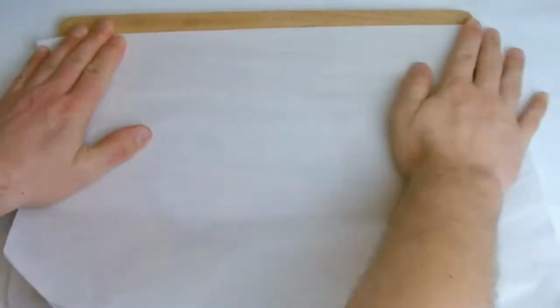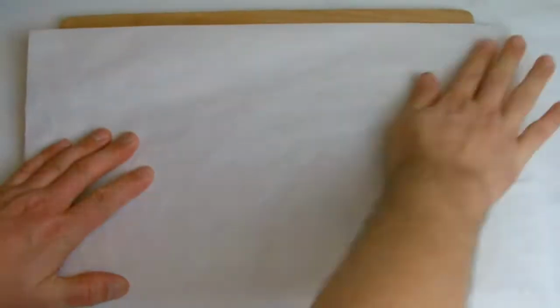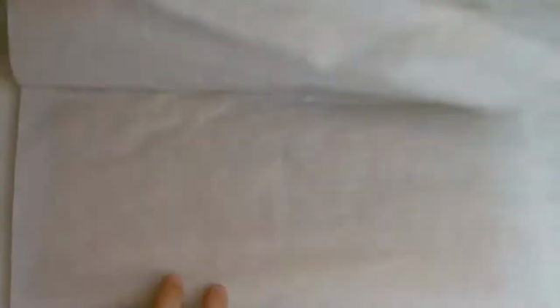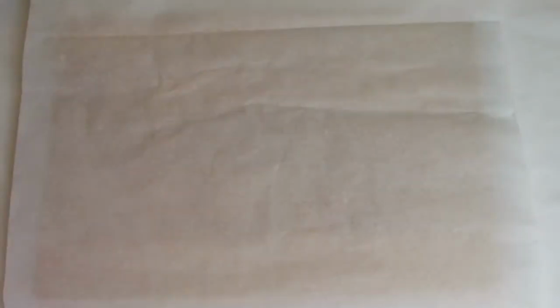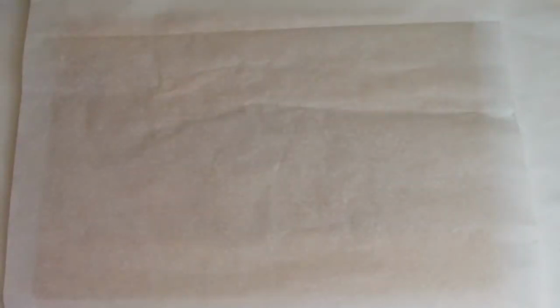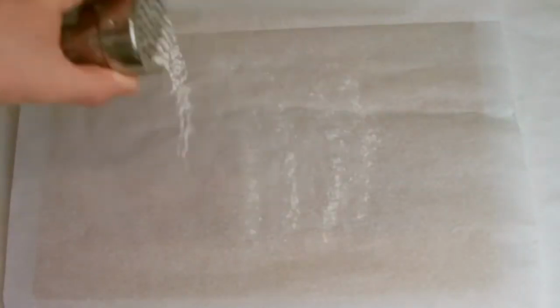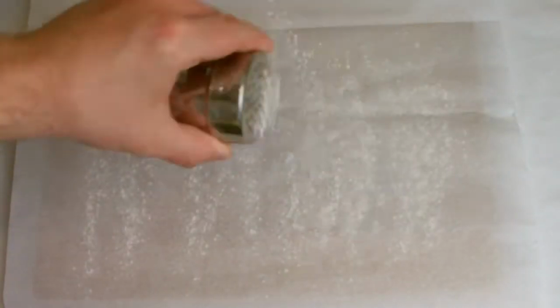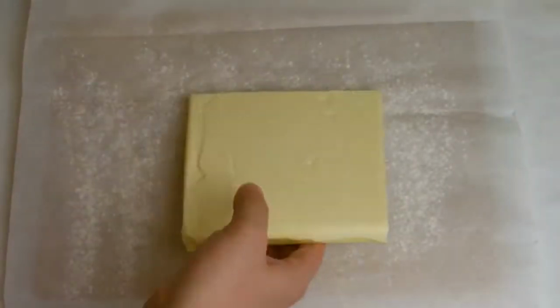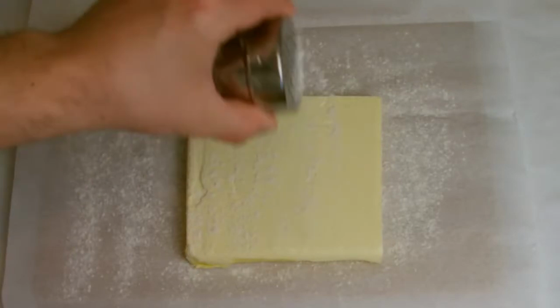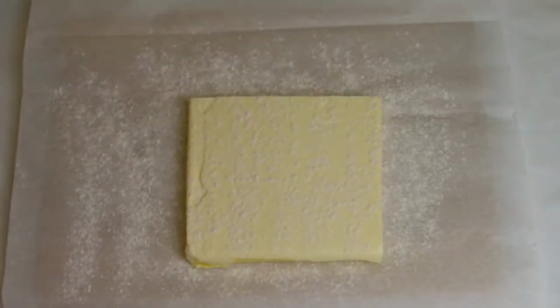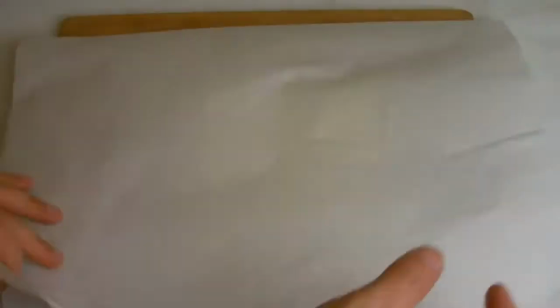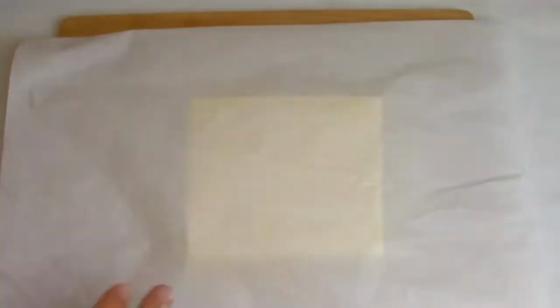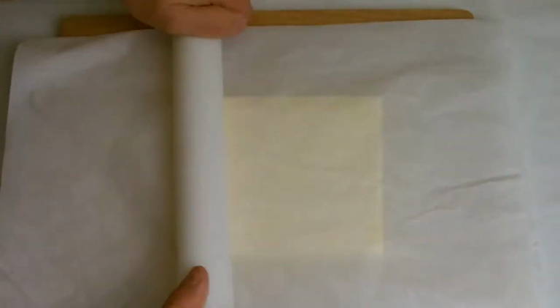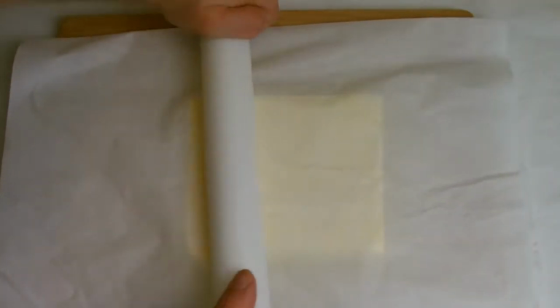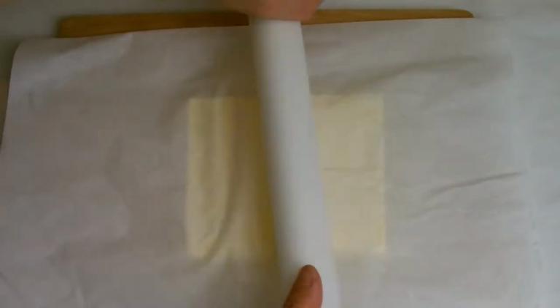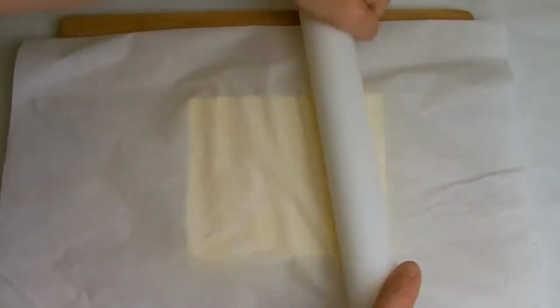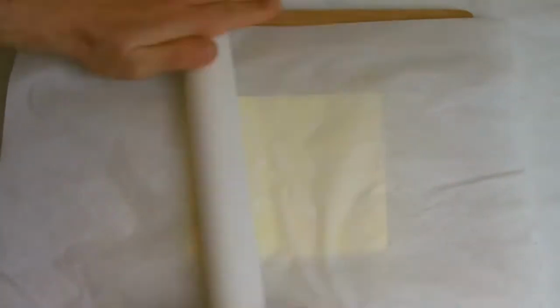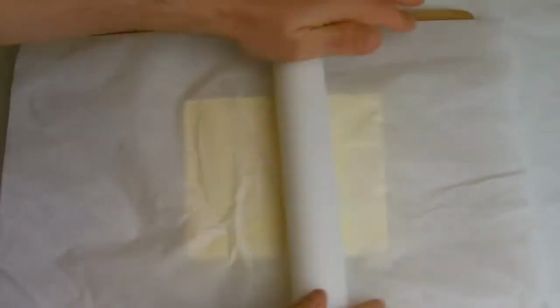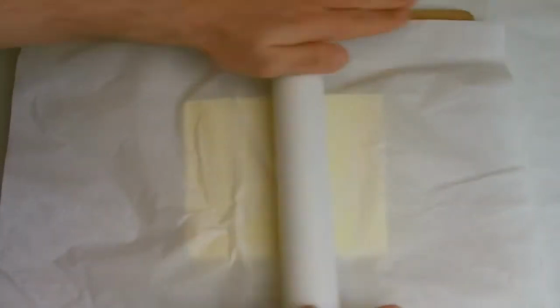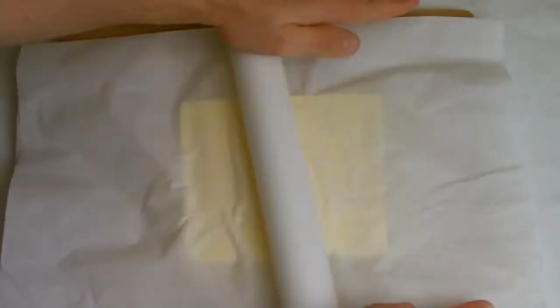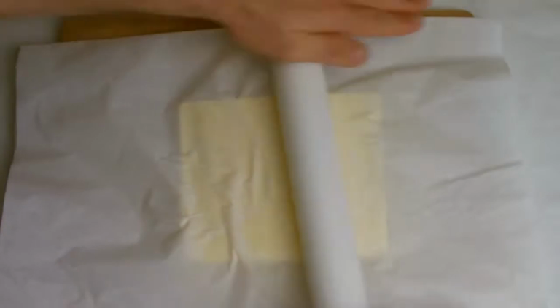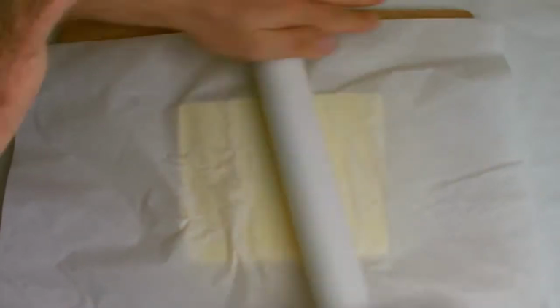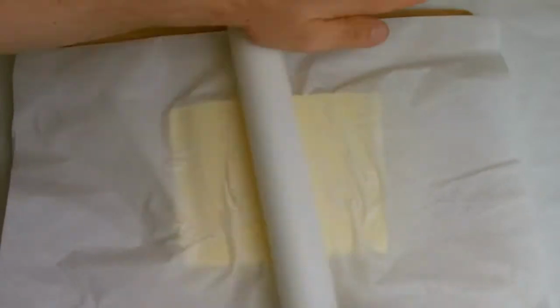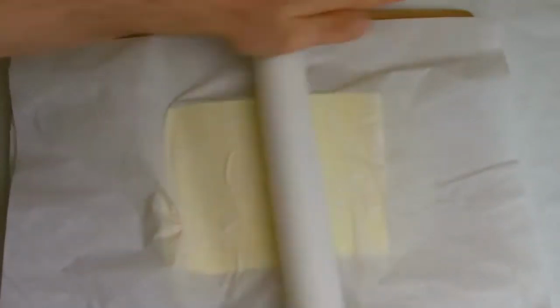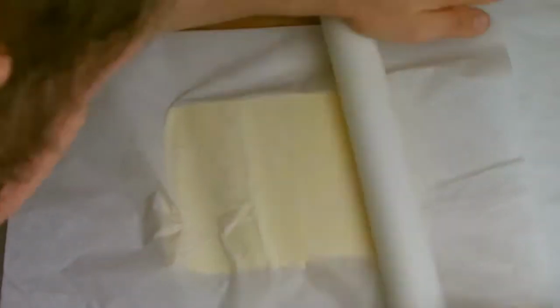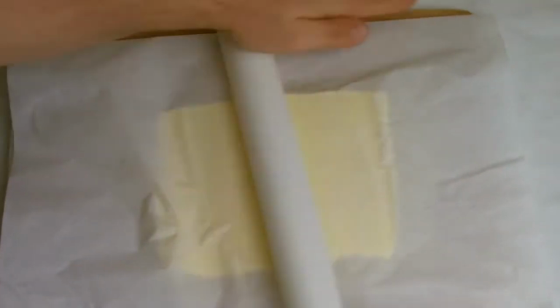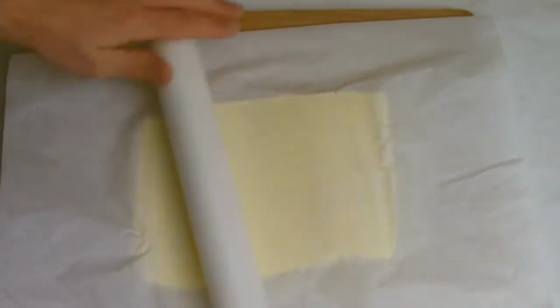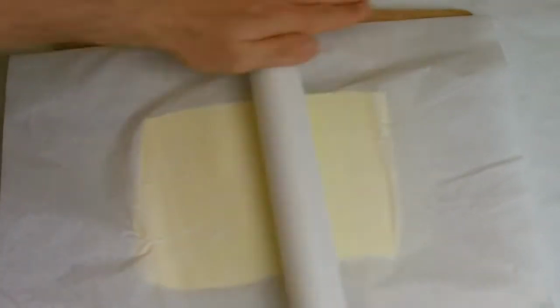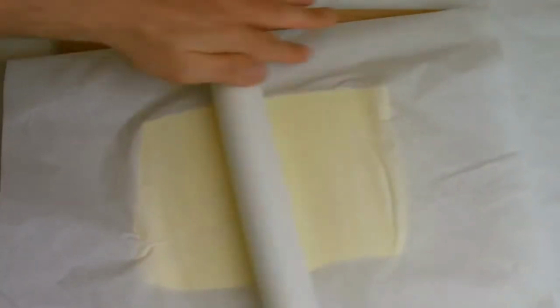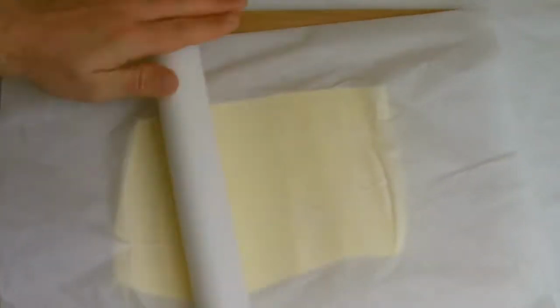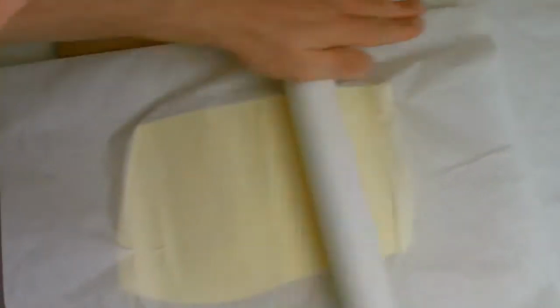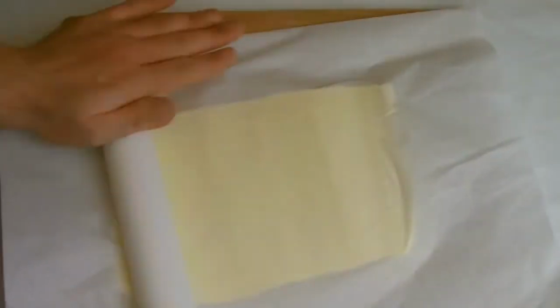Next, take a sheet of baking paper, fold it in half, lightly dust with flour, and place the butter in between the layers of paper. Roll into a single sheet of butter measuring approximately 25 by 40 cm, then return to the fridge to chill slightly.